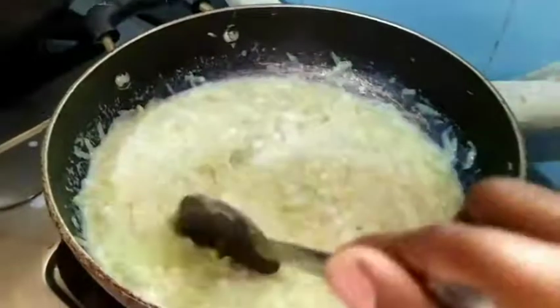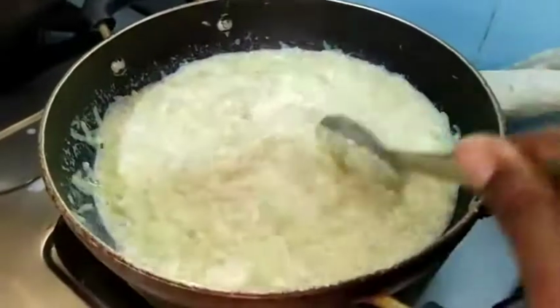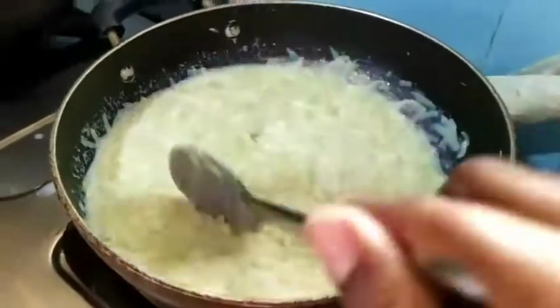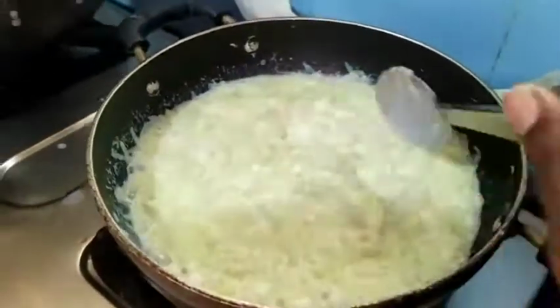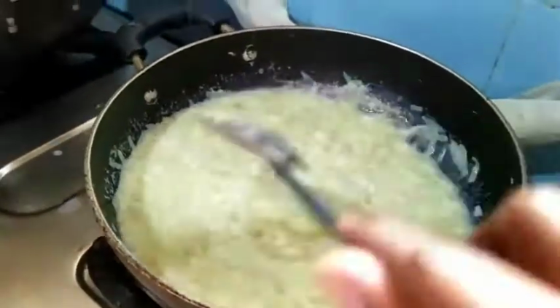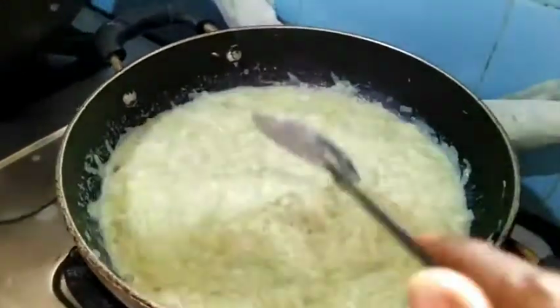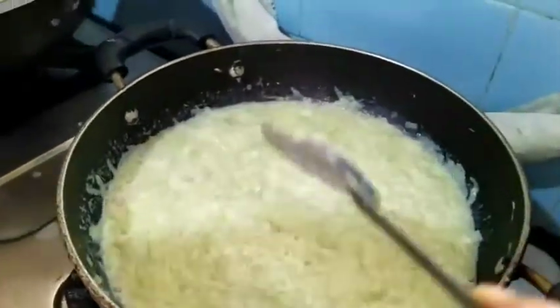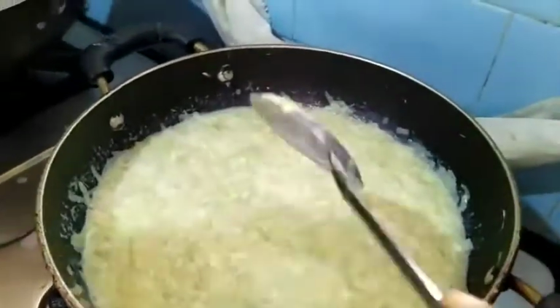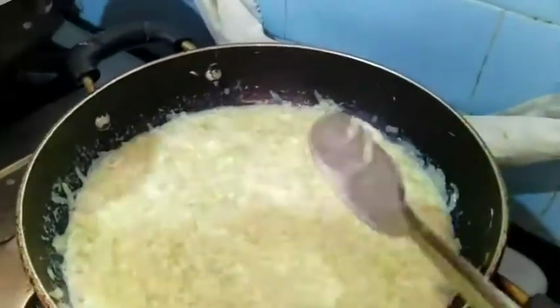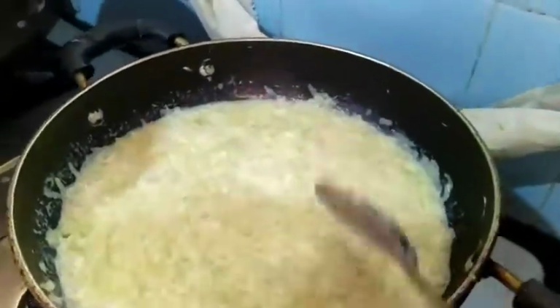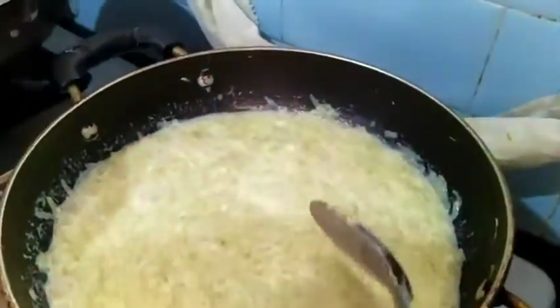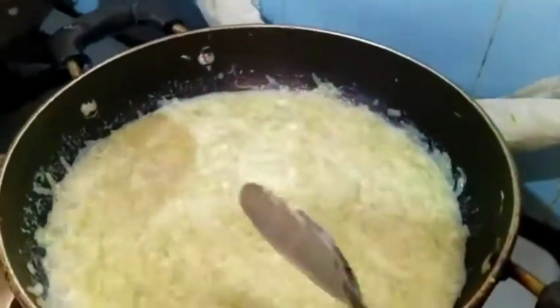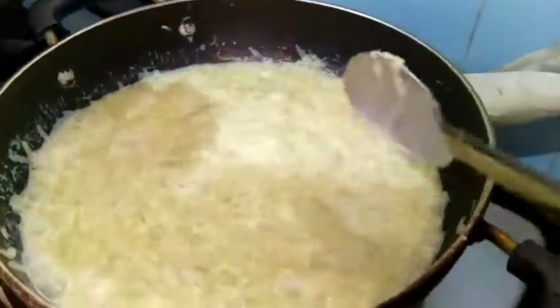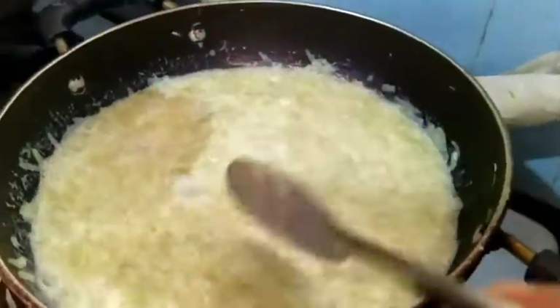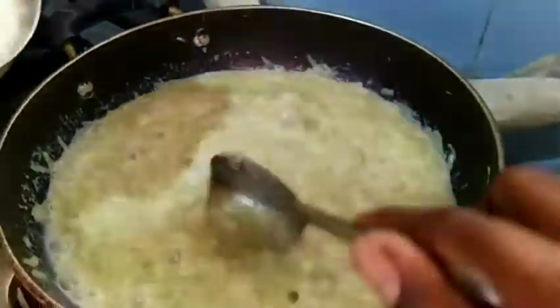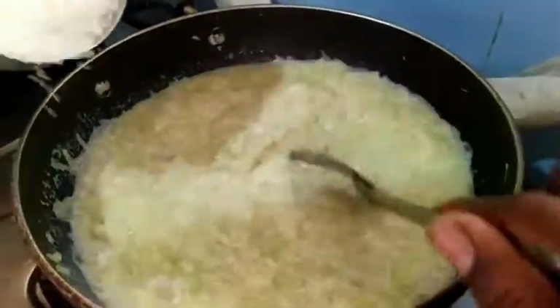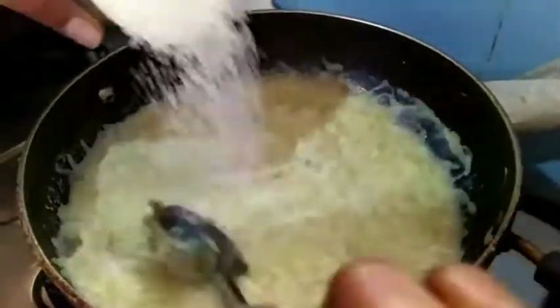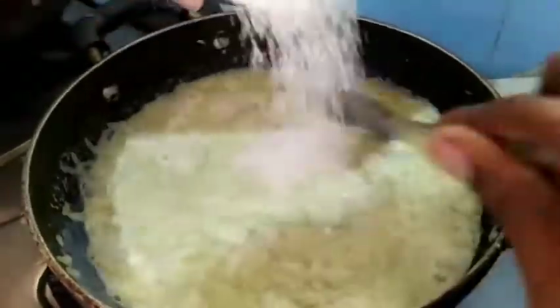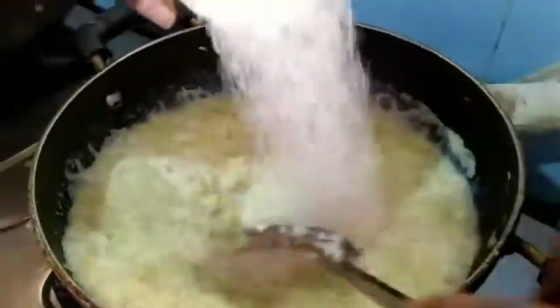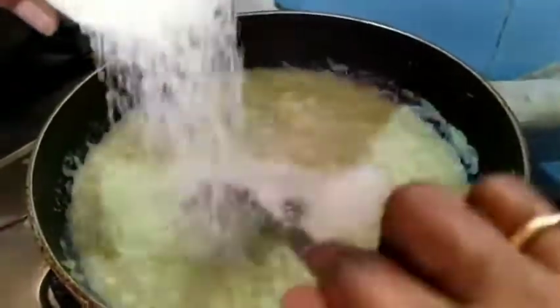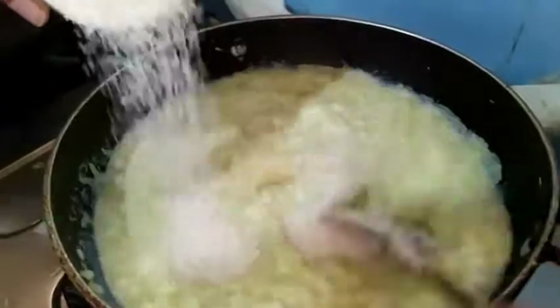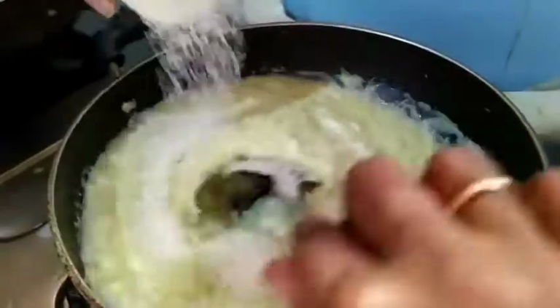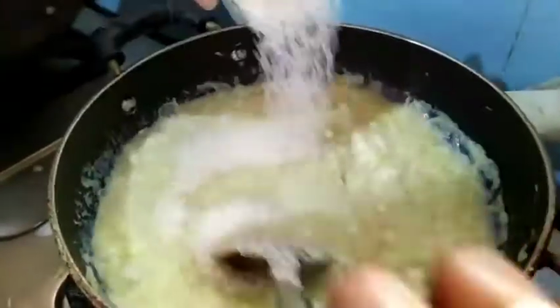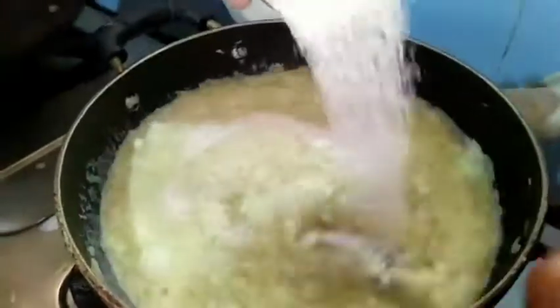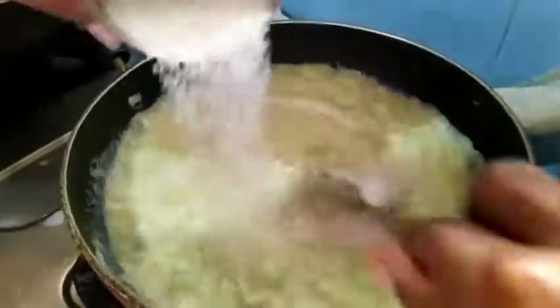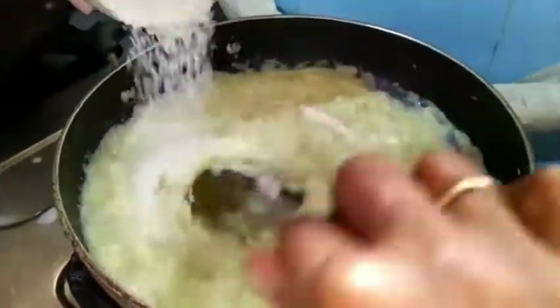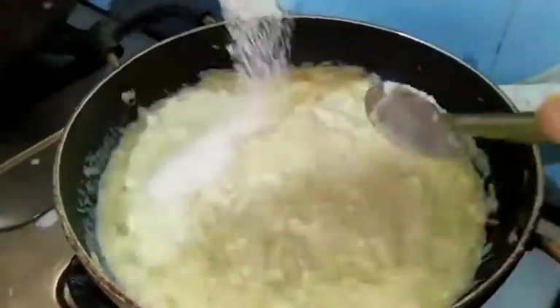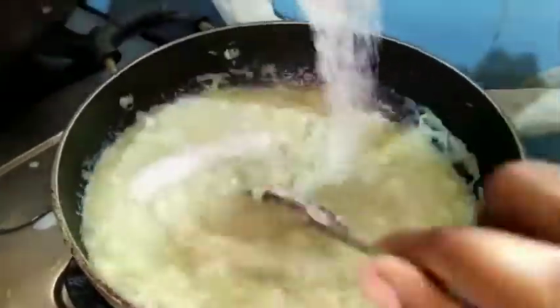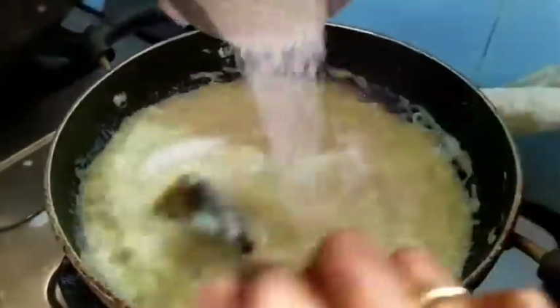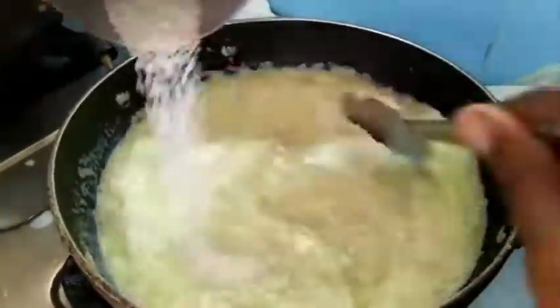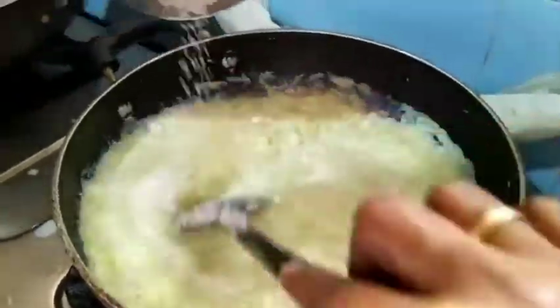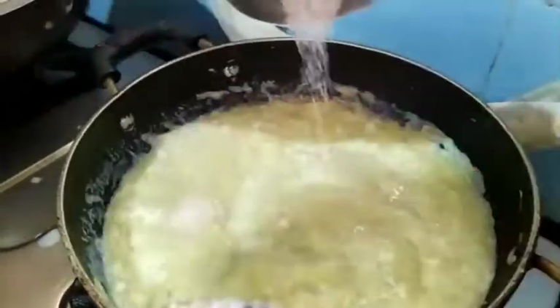5 minutes are over. Now I am adding 1 cup of sugar. Mix everything well.